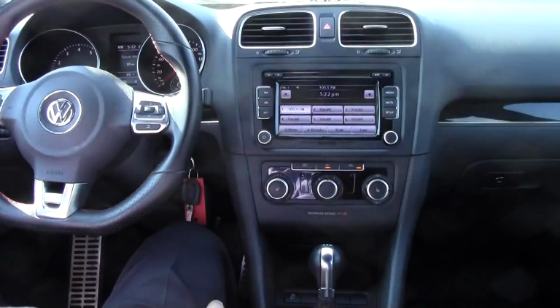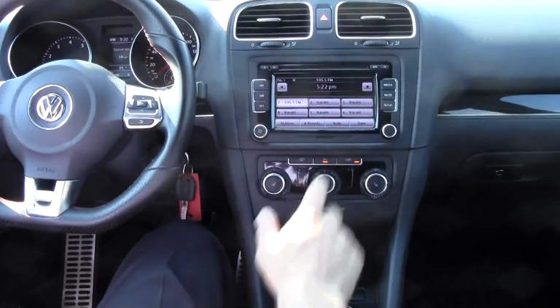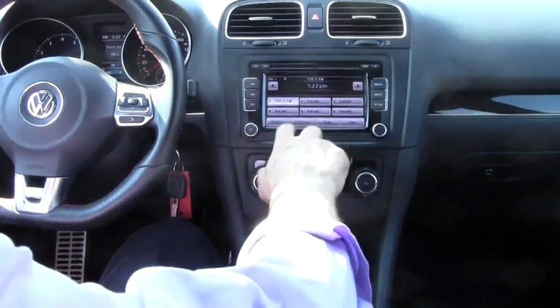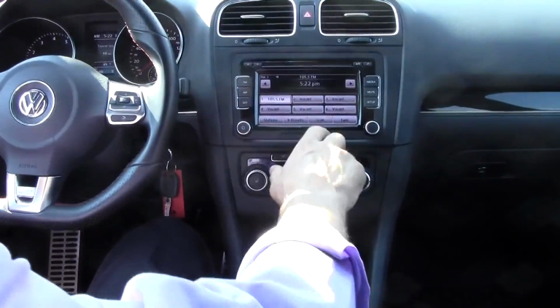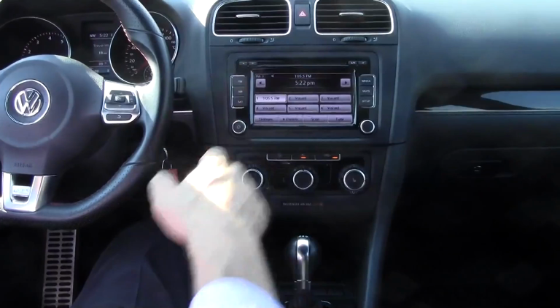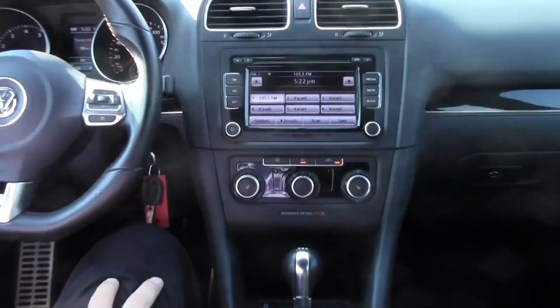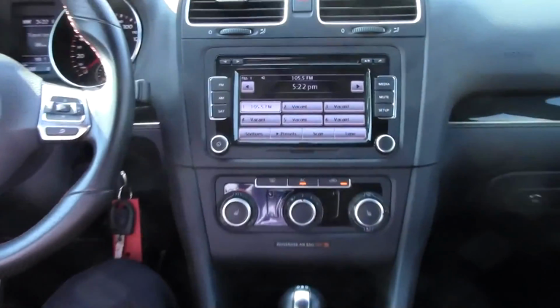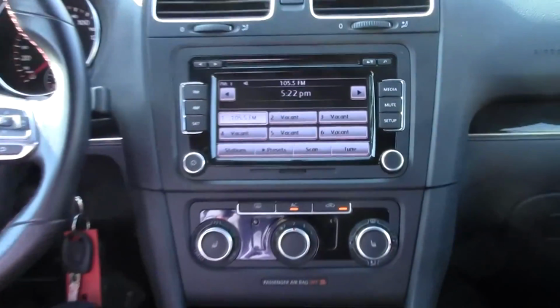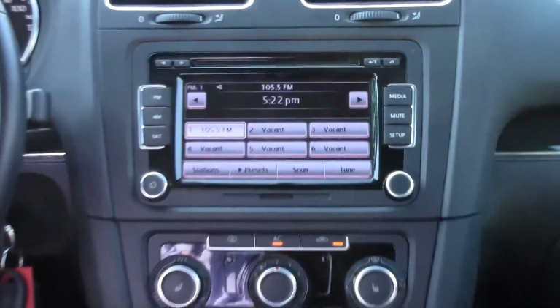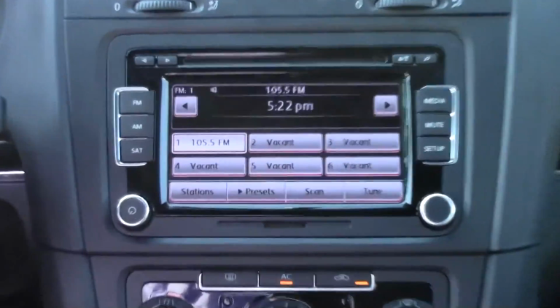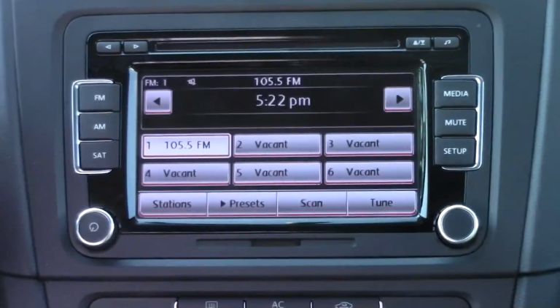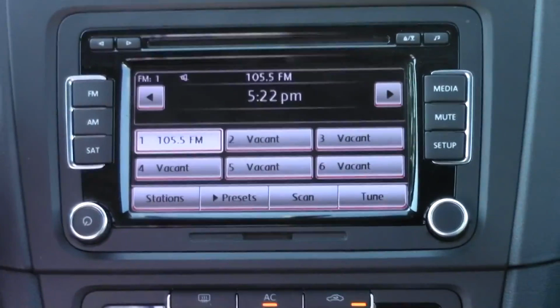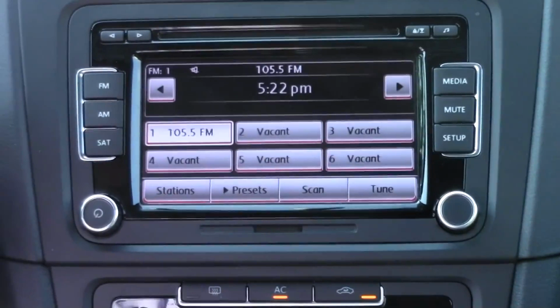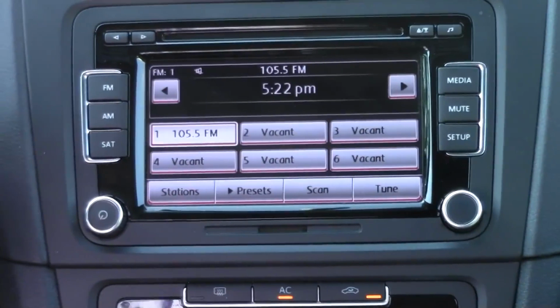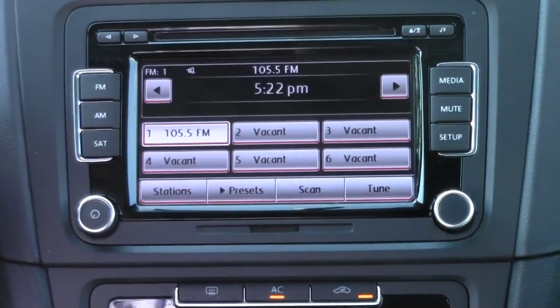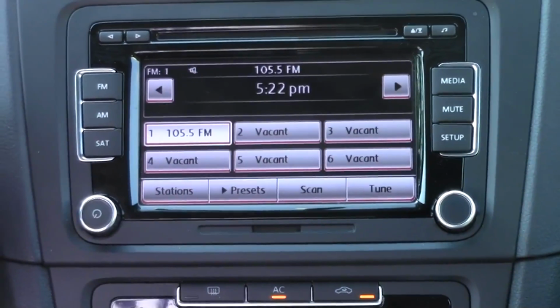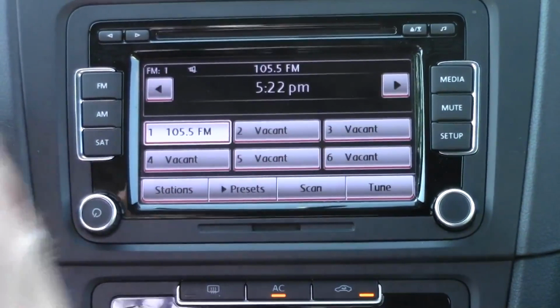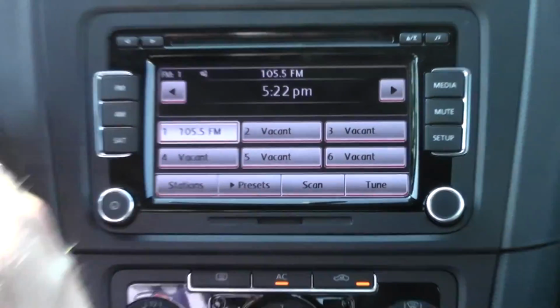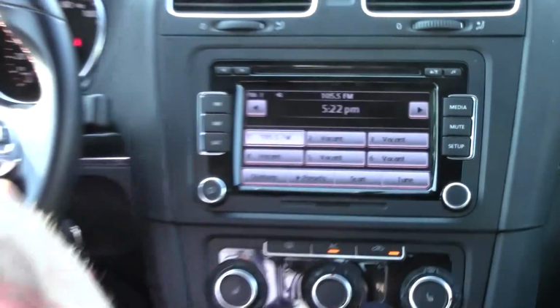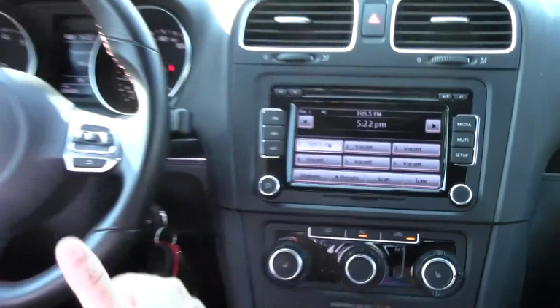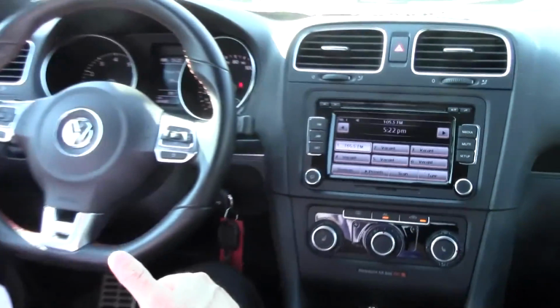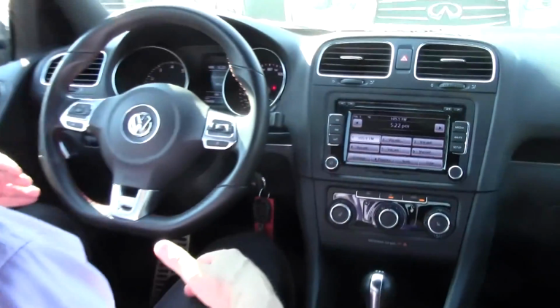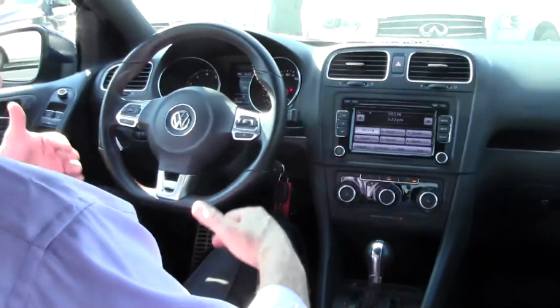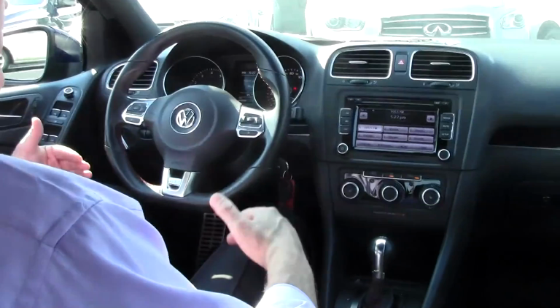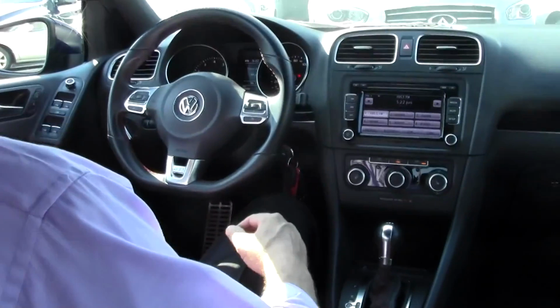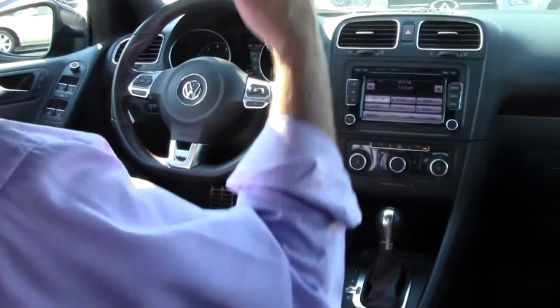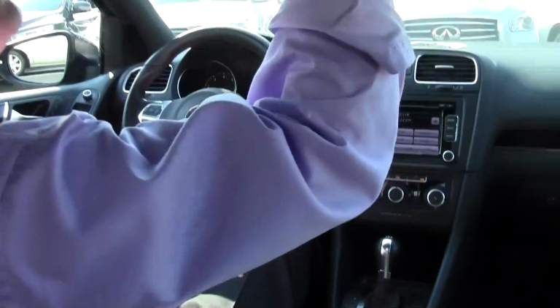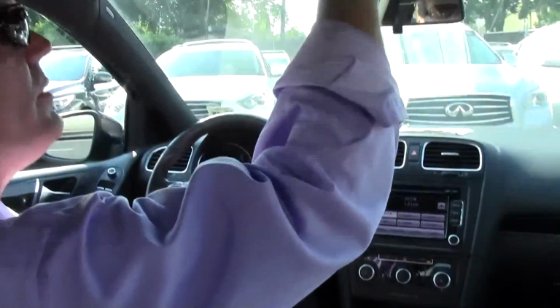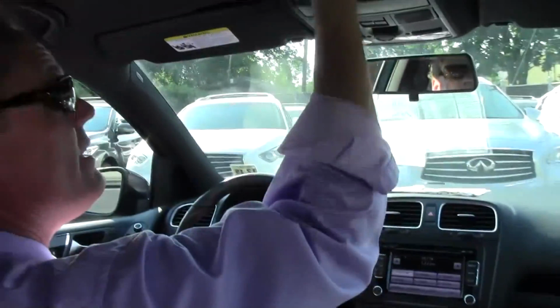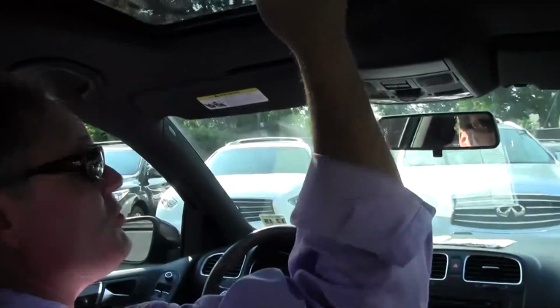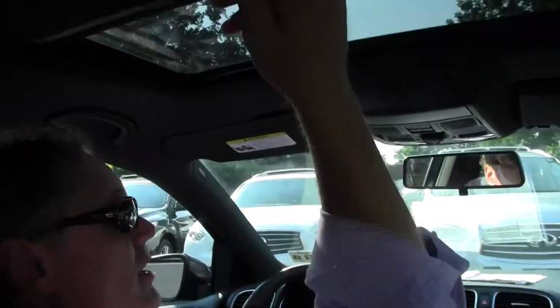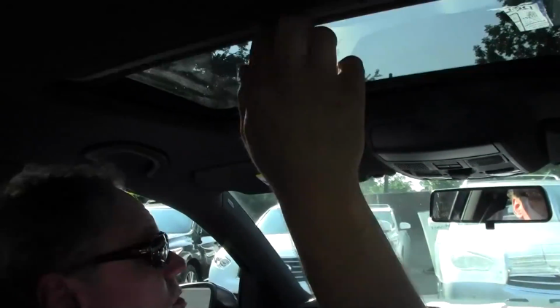We have a premium touchscreen AM/FM 6-disc CD changer with MP3 capabilities. Being six feet tall with pretty long legs, there's plenty of leg room and plenty of head room.